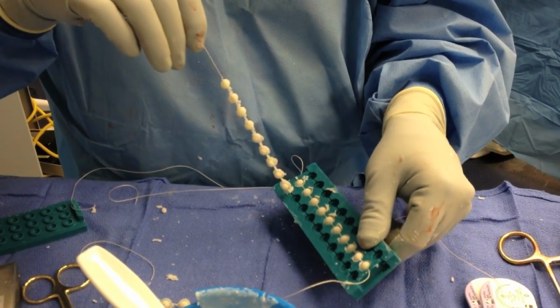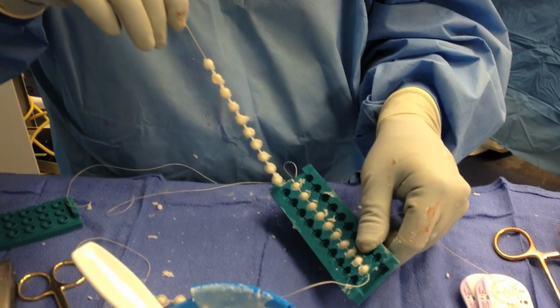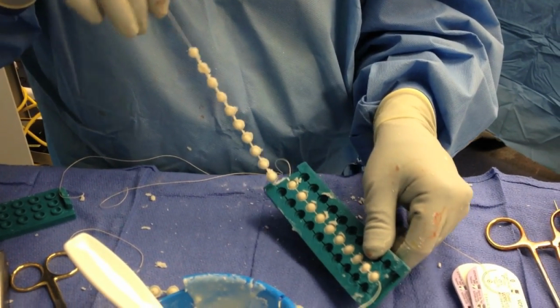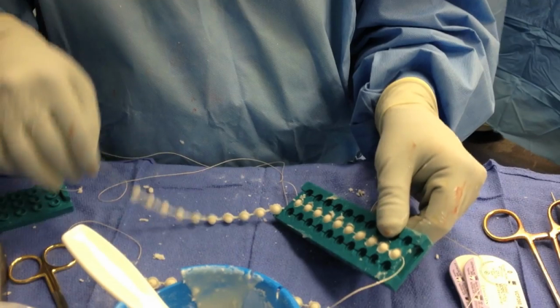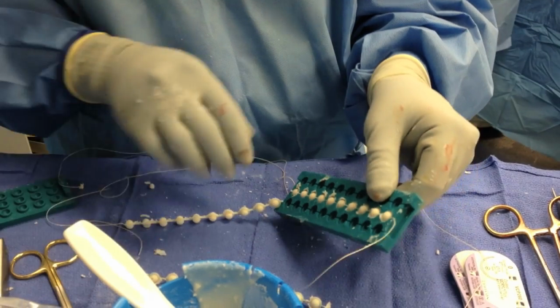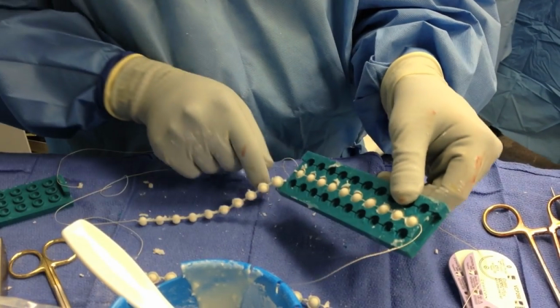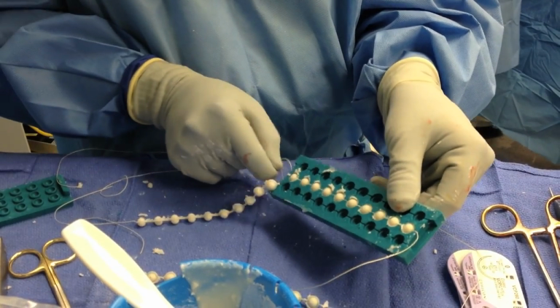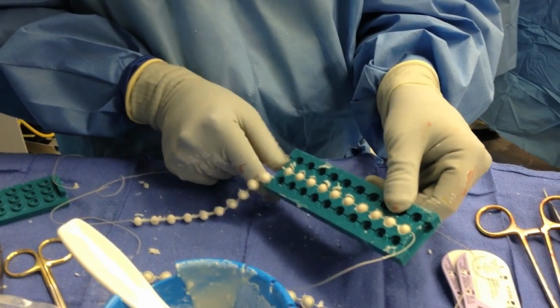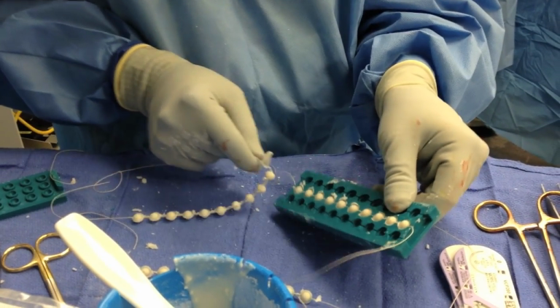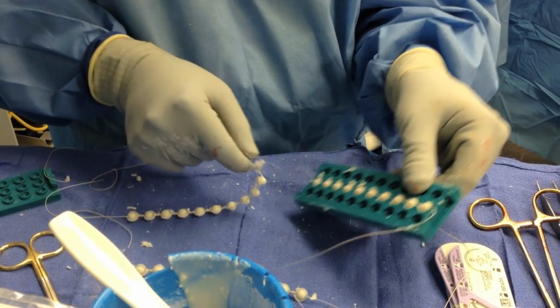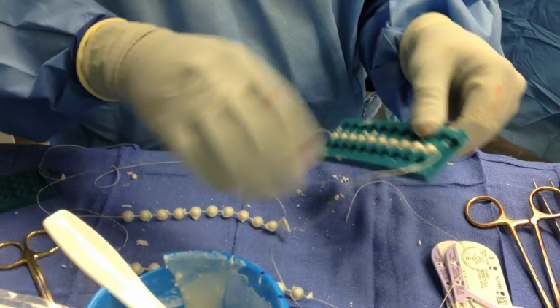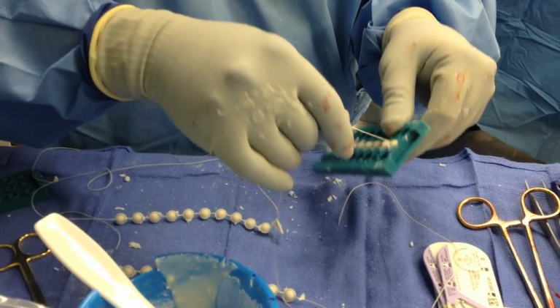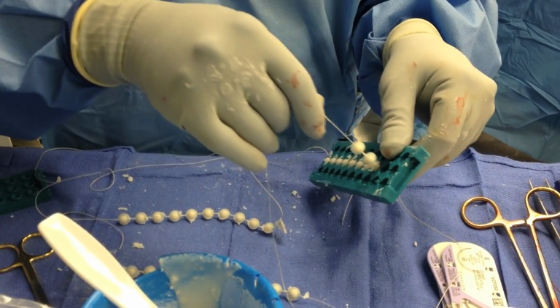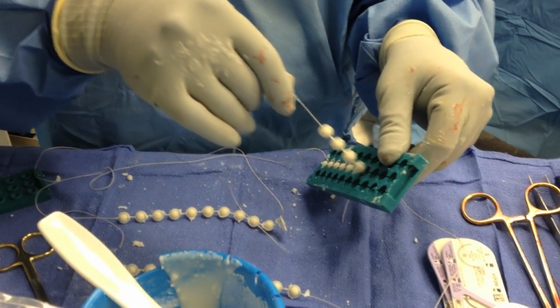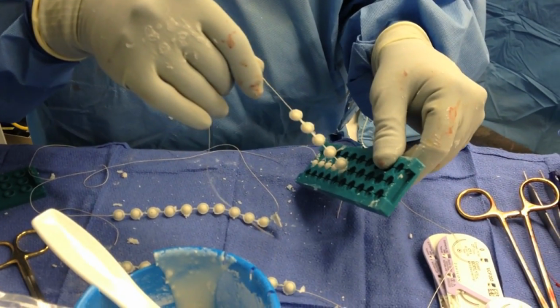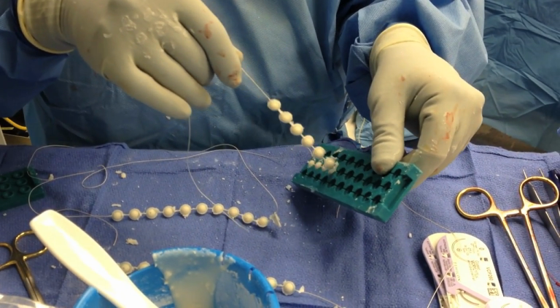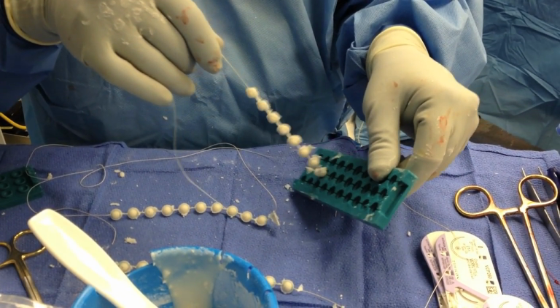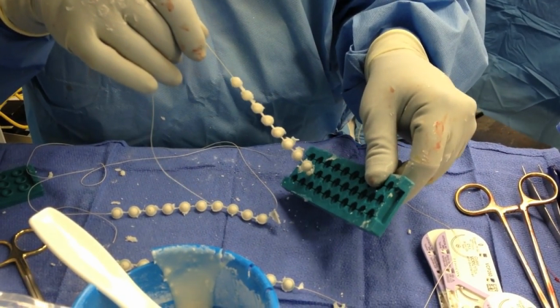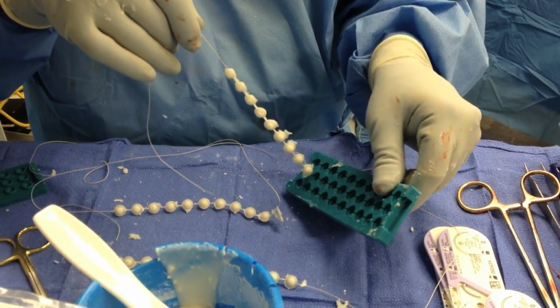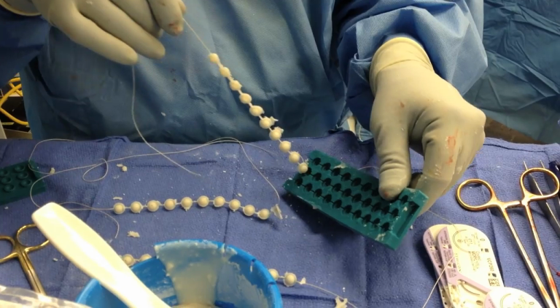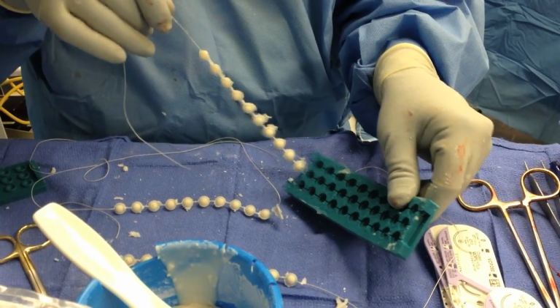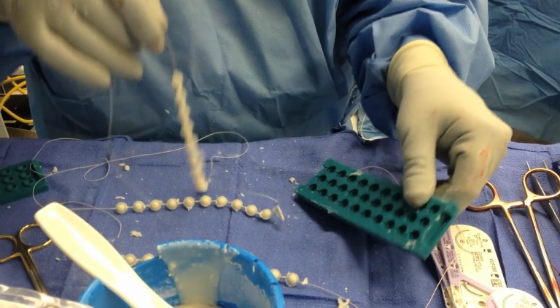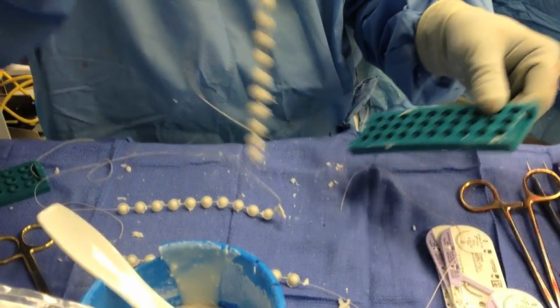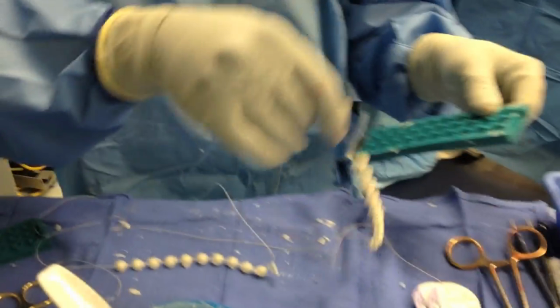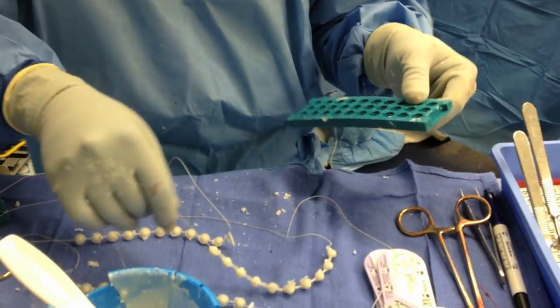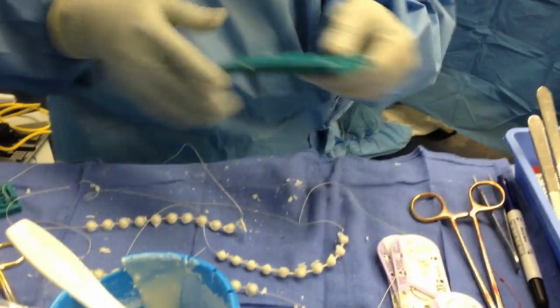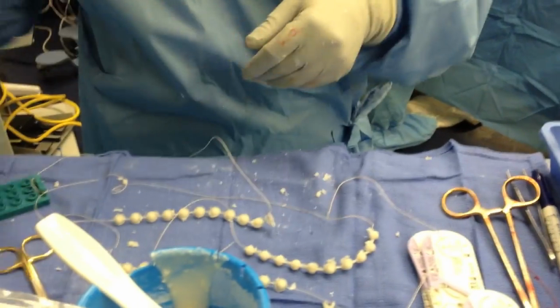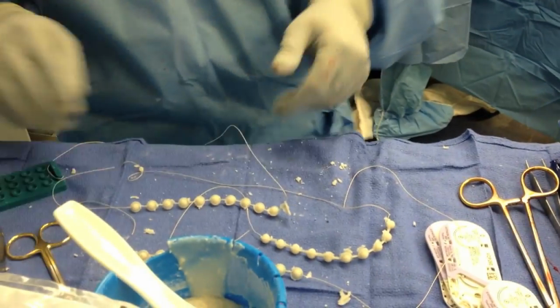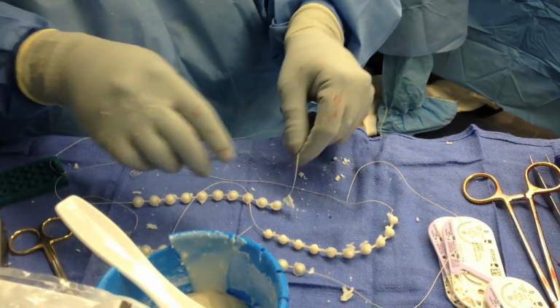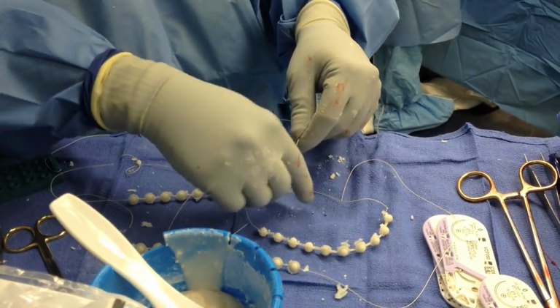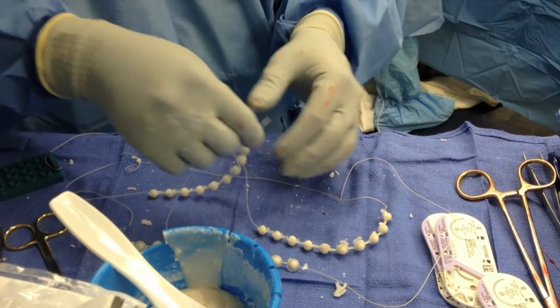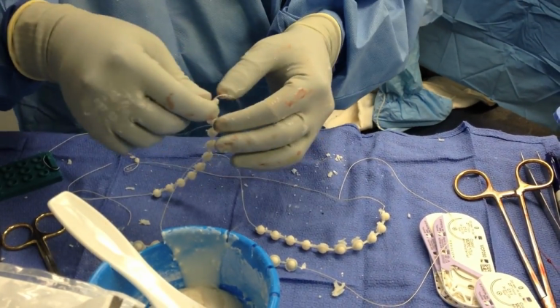These beads can be made by any surgical assistant or other surgeon available. The sutures on the end can be trimmed if desired. Often one end is left long to facilitate removal at a later date.